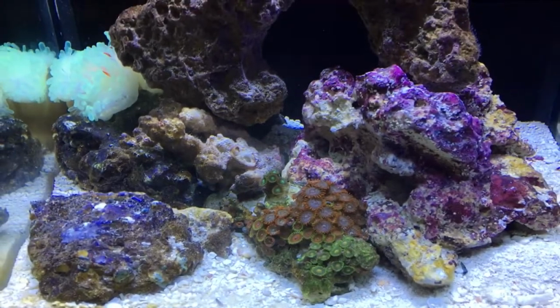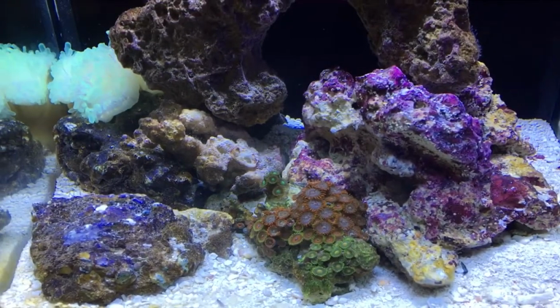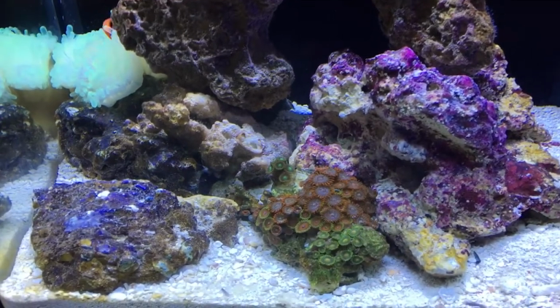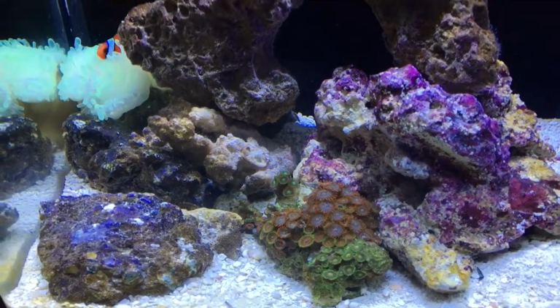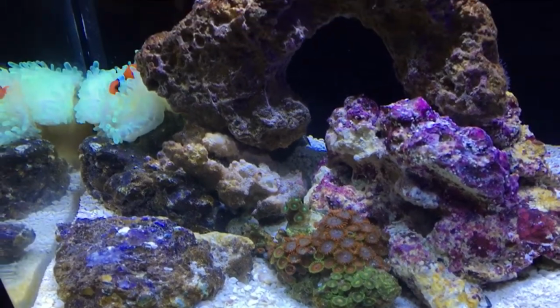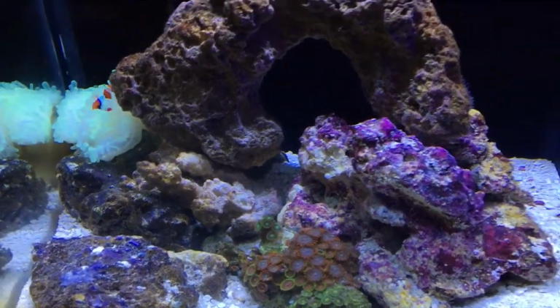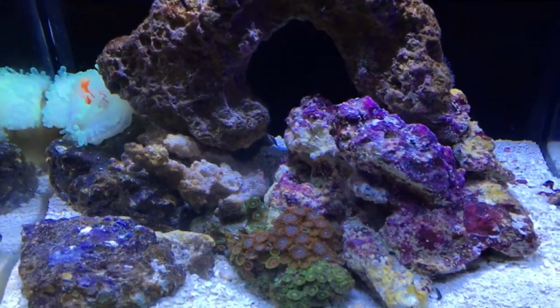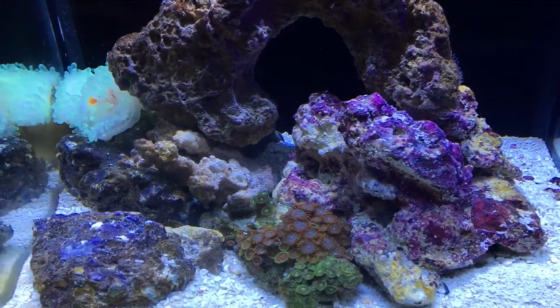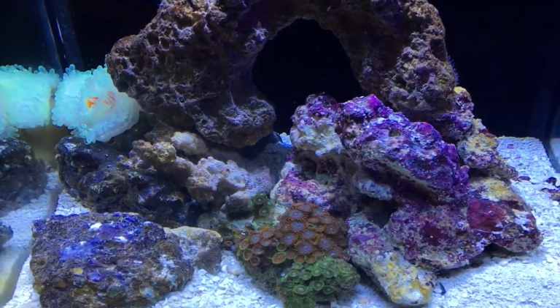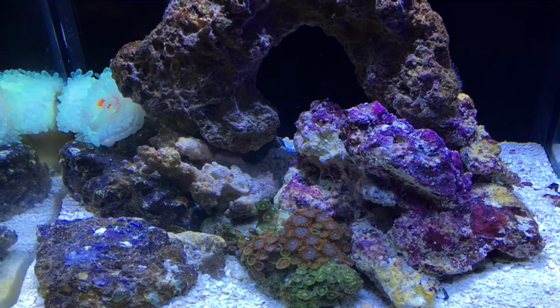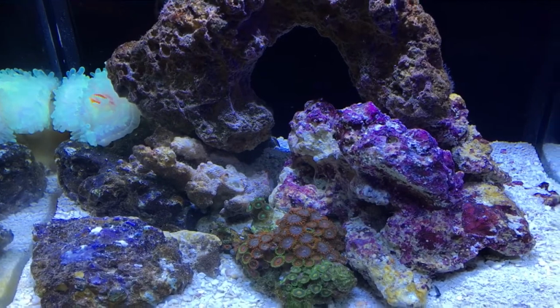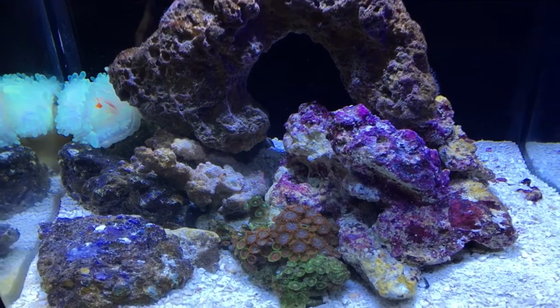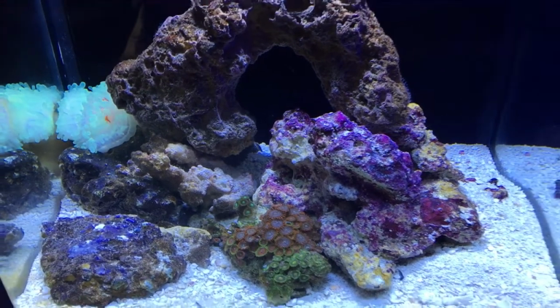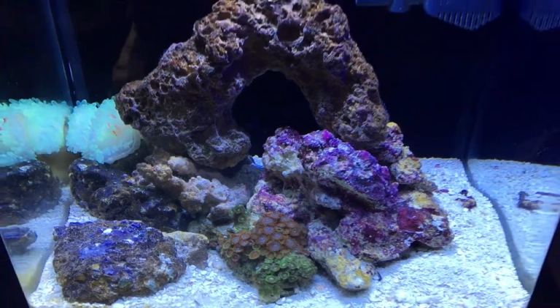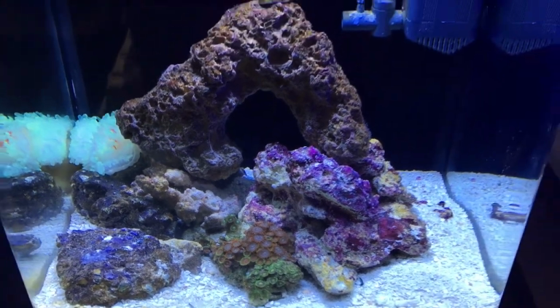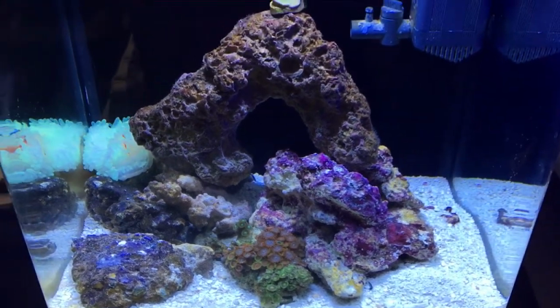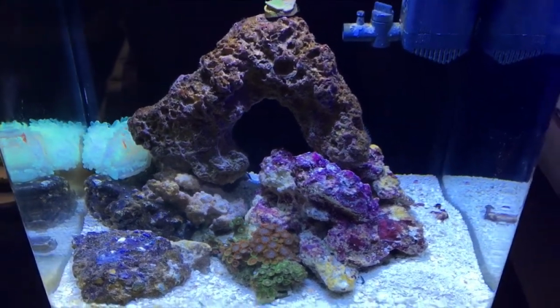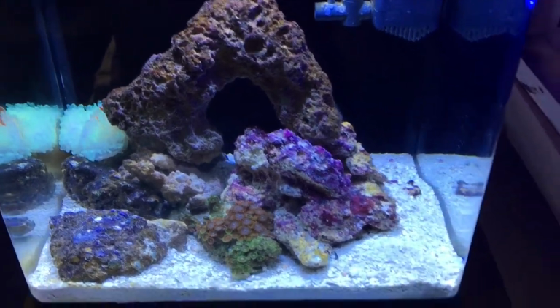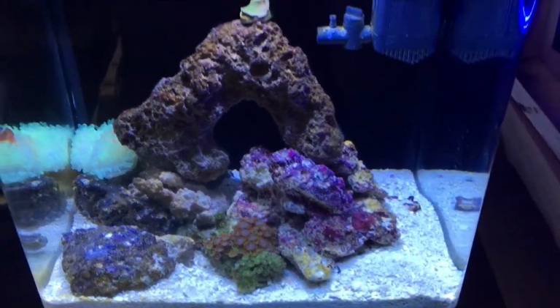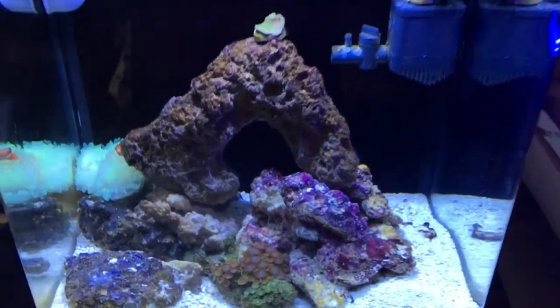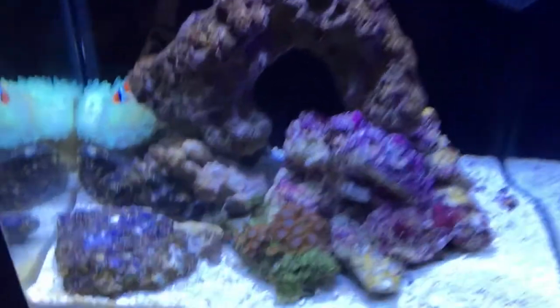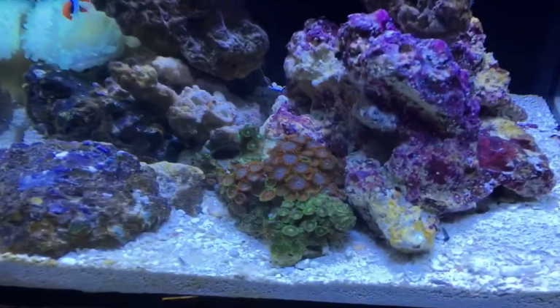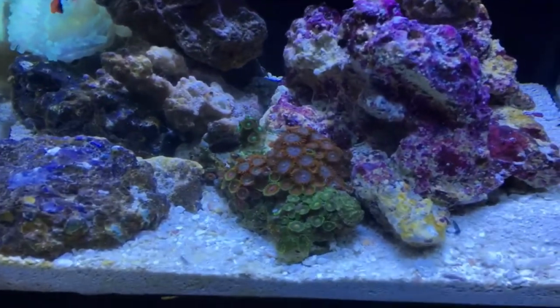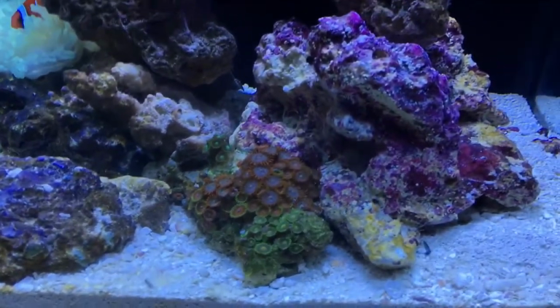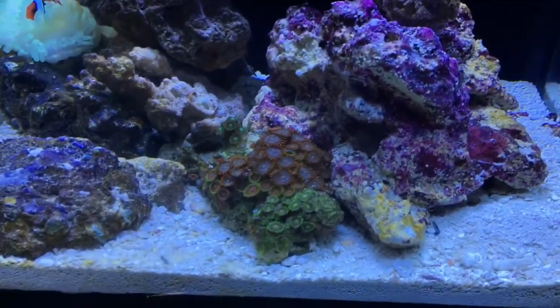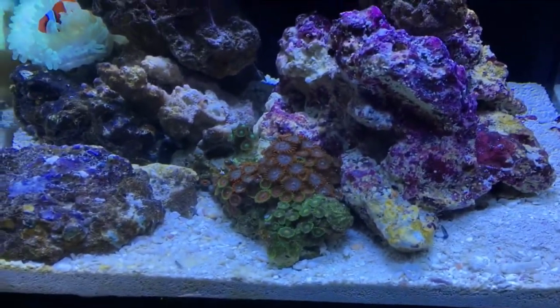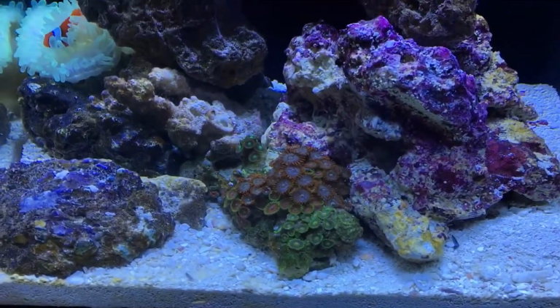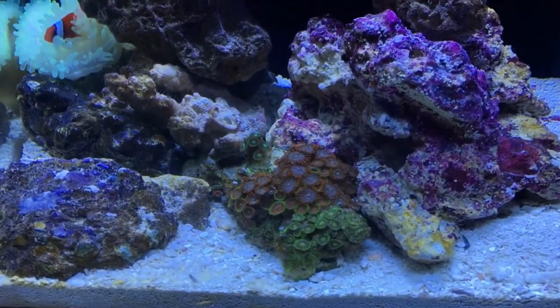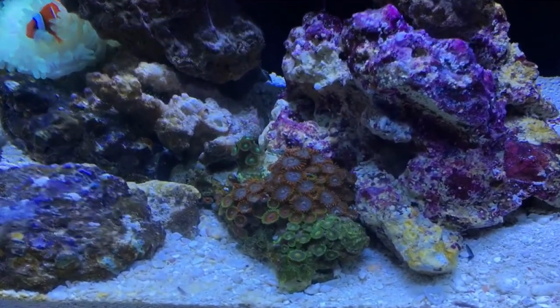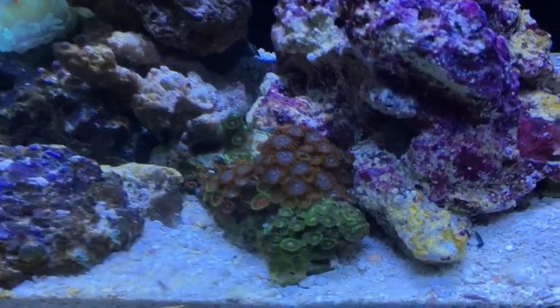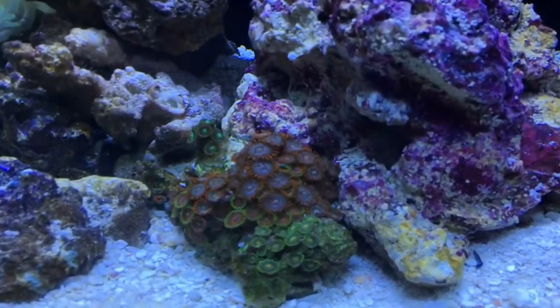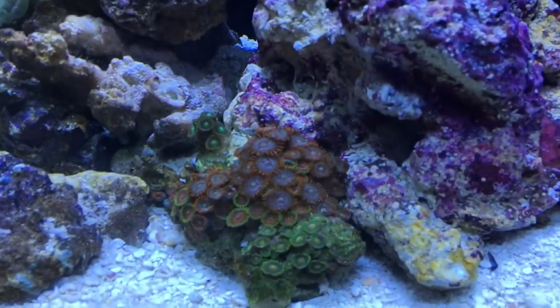Hello guys, here is a video of my innovative marine 8-gallon nano reef tank. I just want to show you a couple of things I have in here. You can see that there are like three different zoanthids in there.